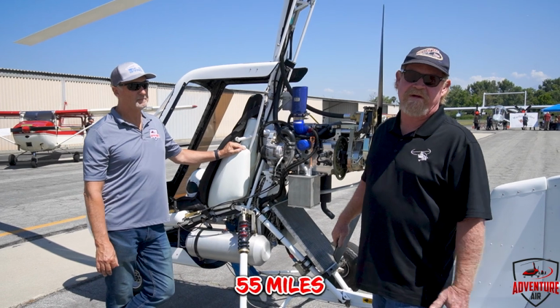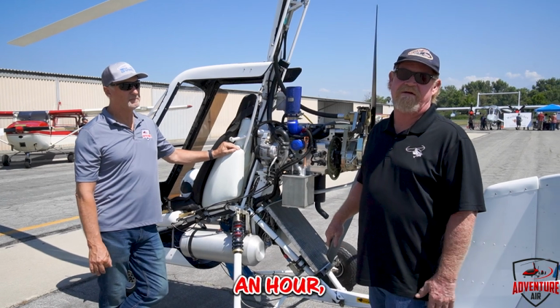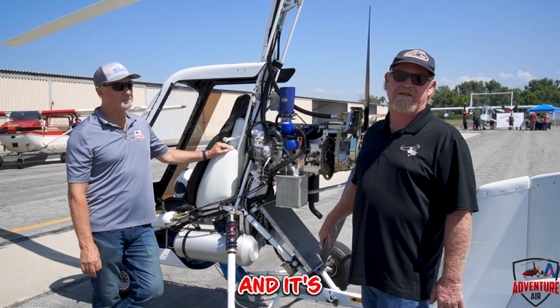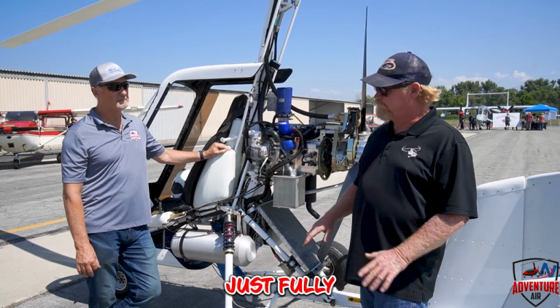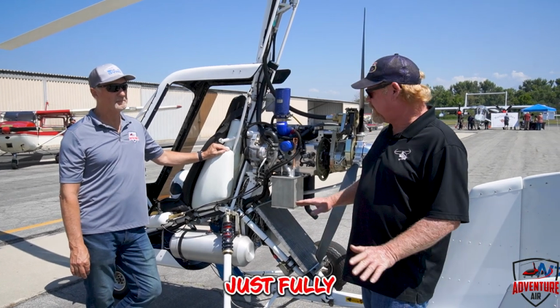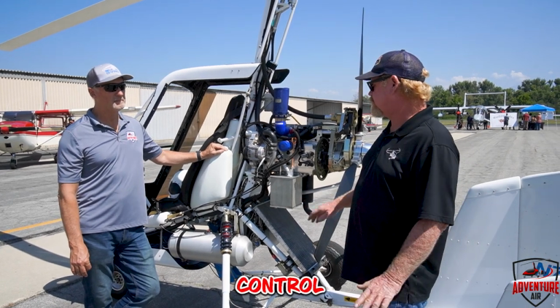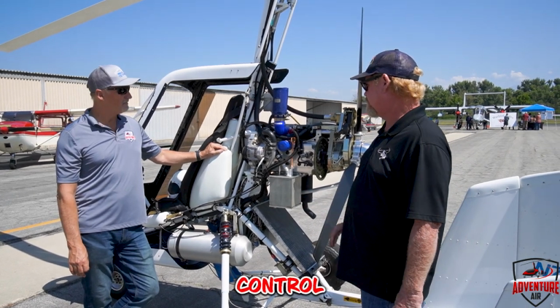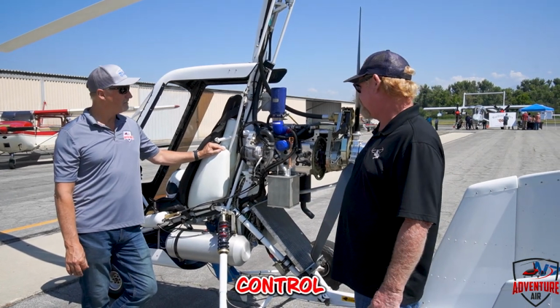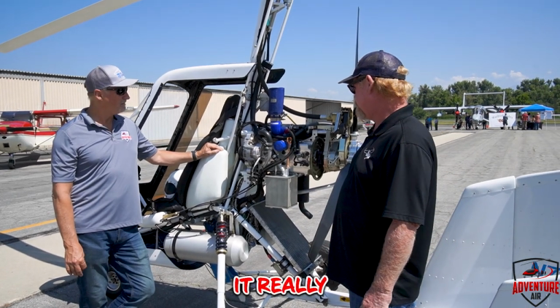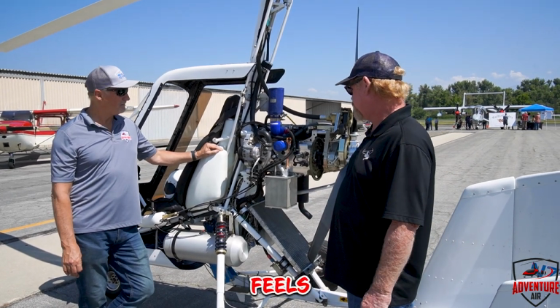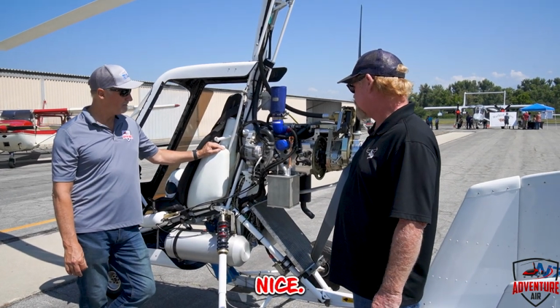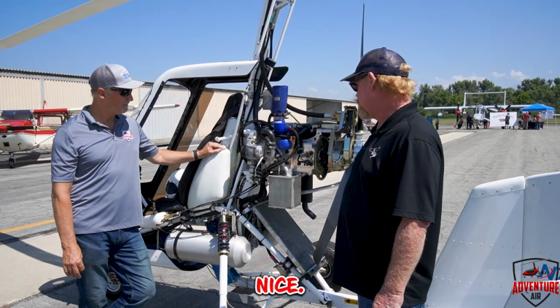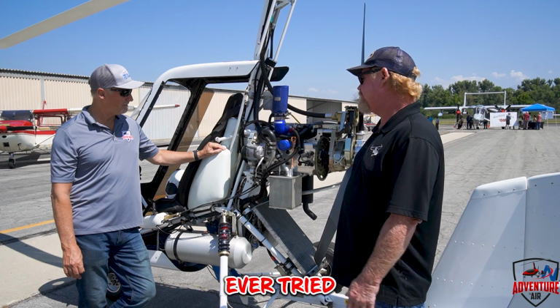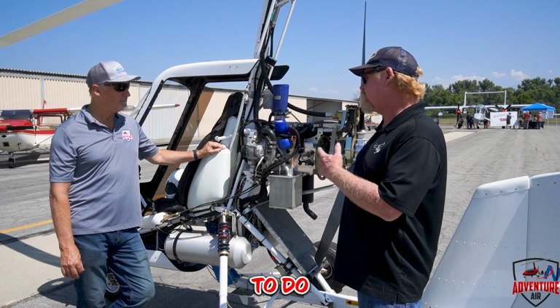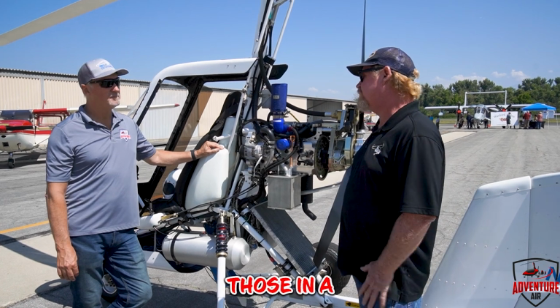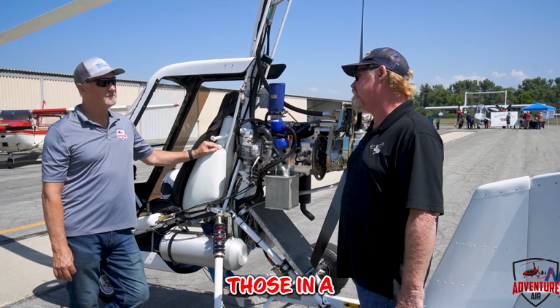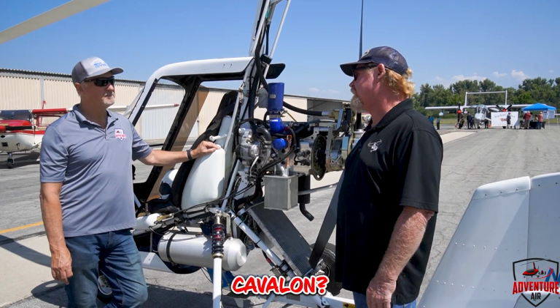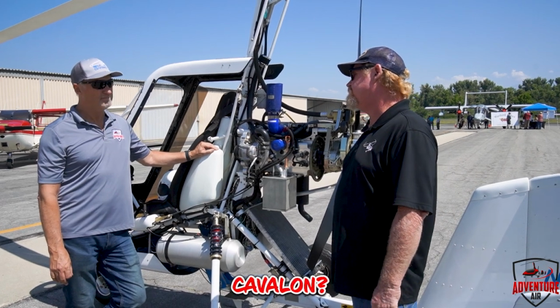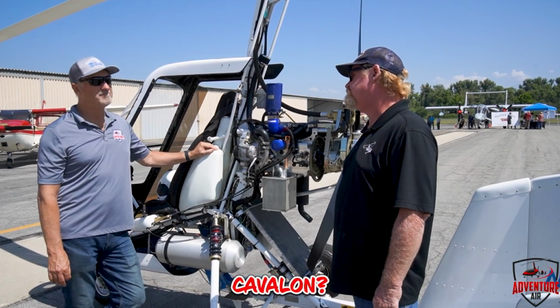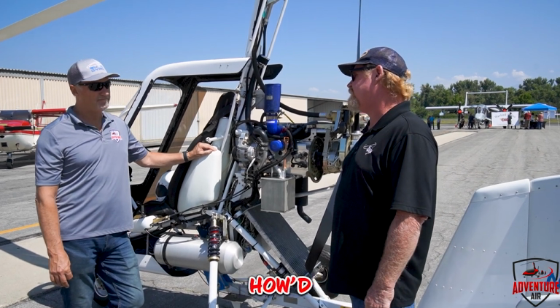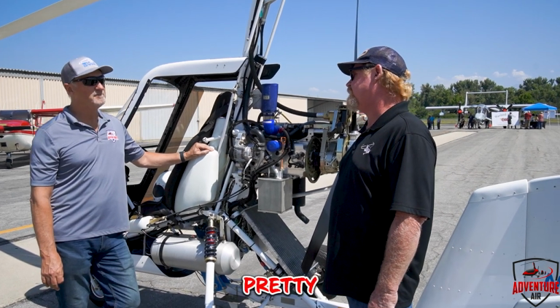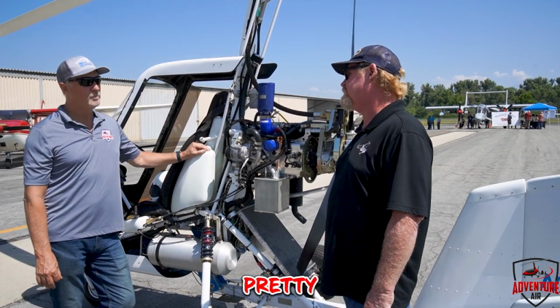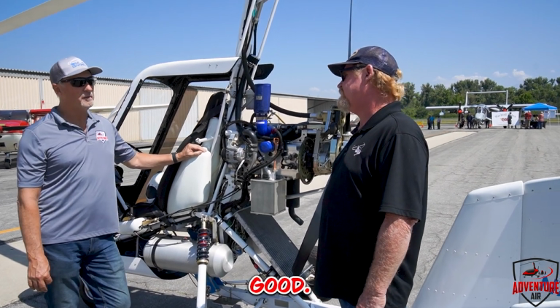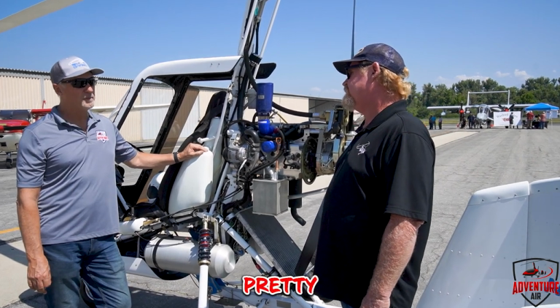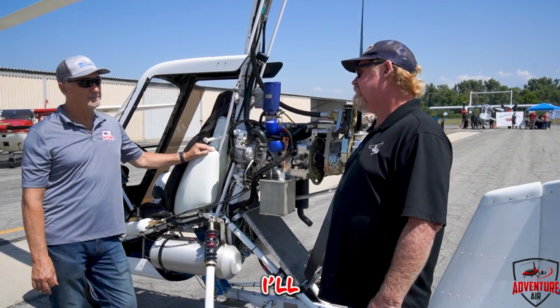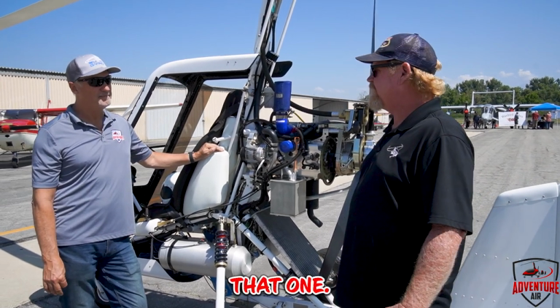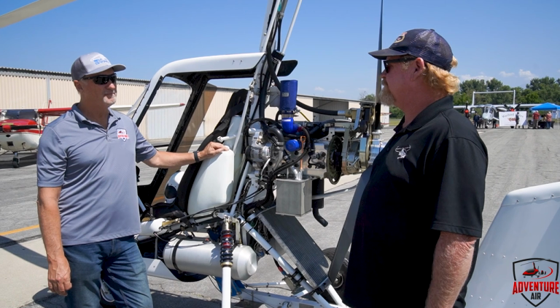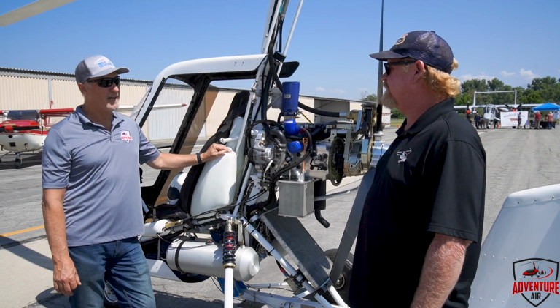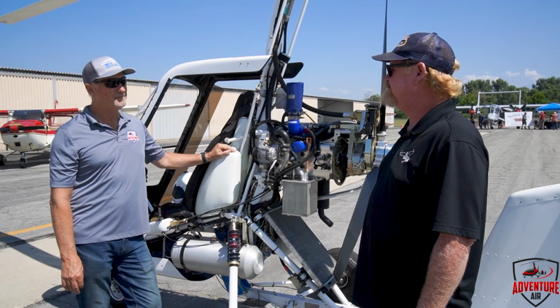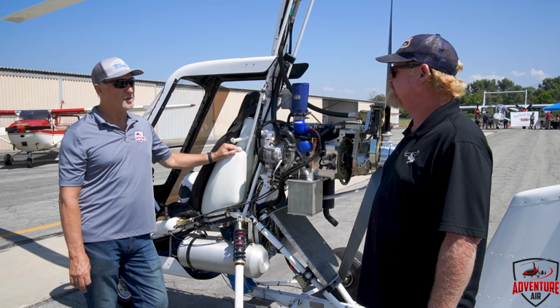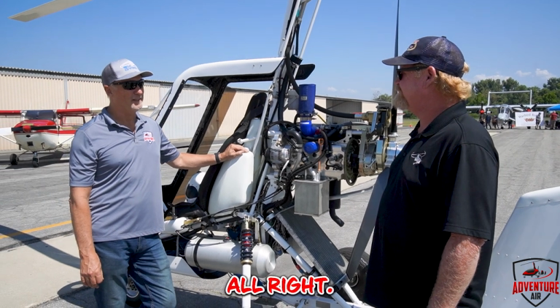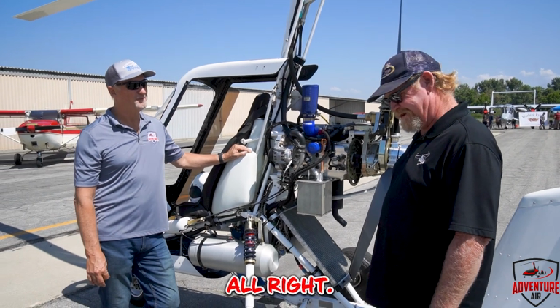Have you ever tried to do one of those in a CAB-along? How'd they do? Pretty good! I'll have to try that one sometime — we'll go up and do it. Alright!